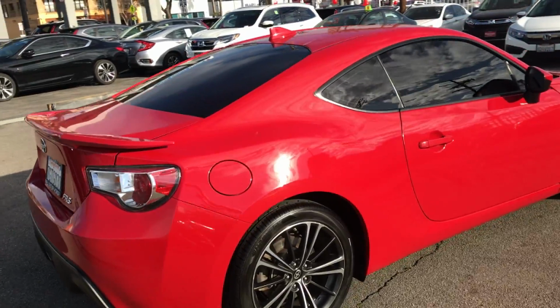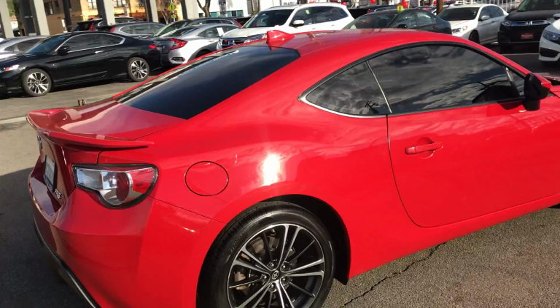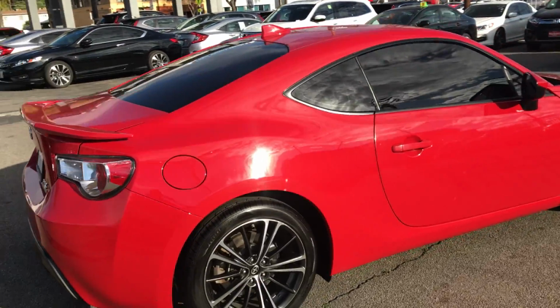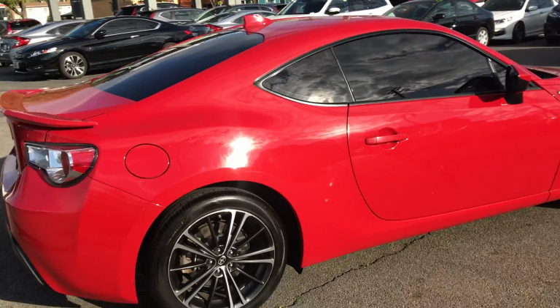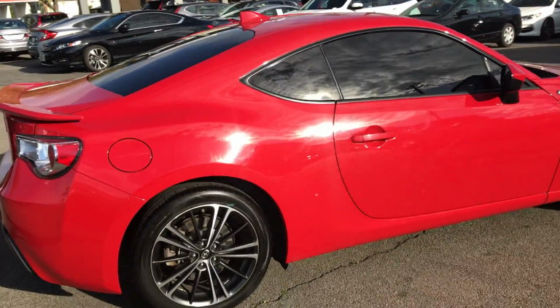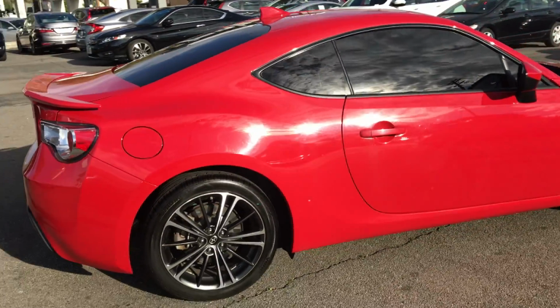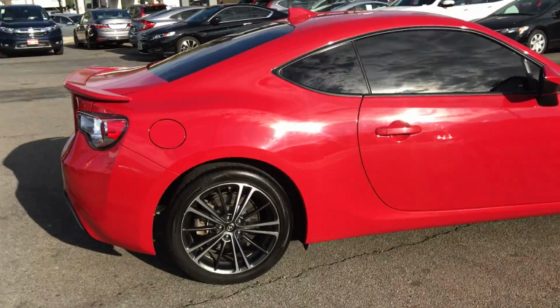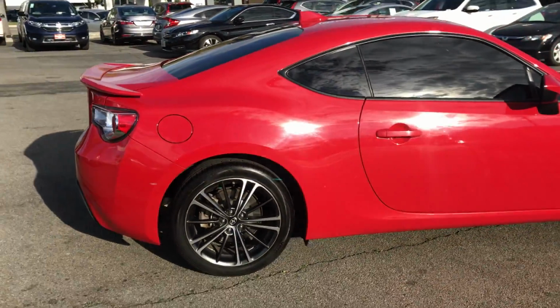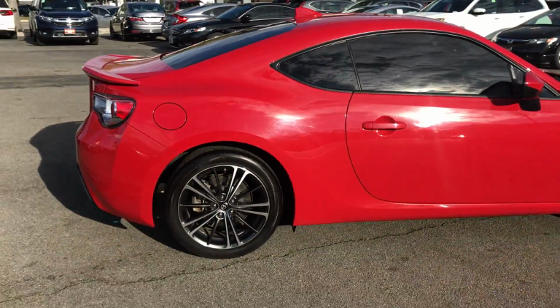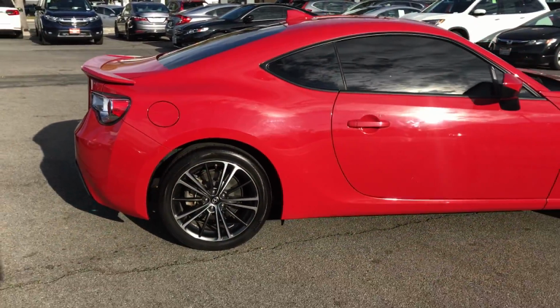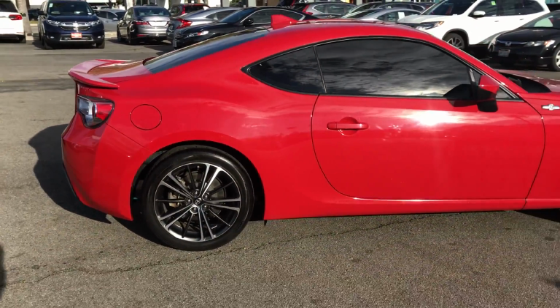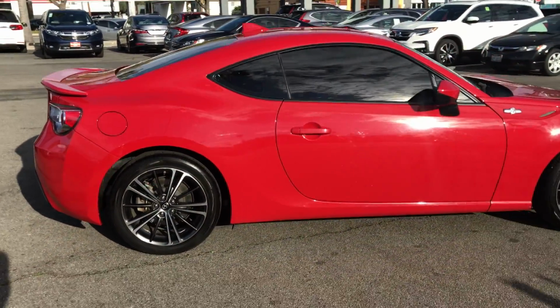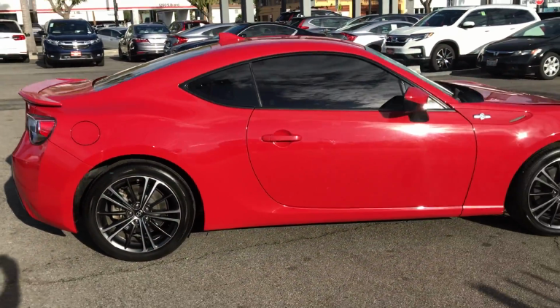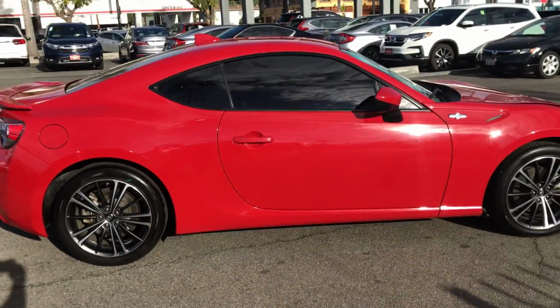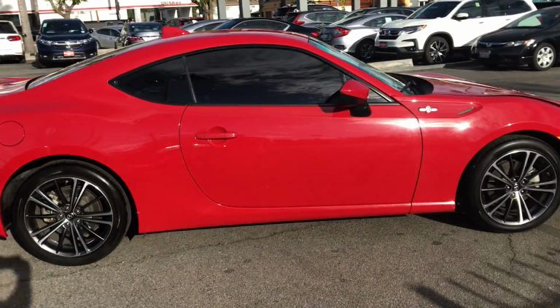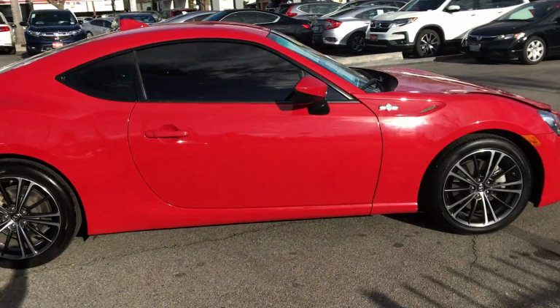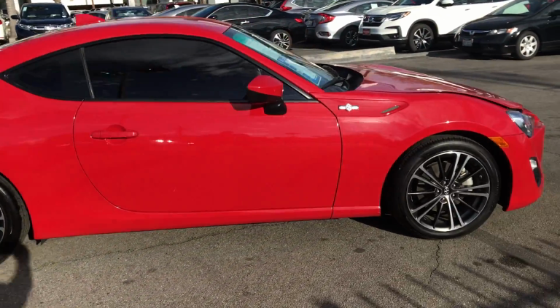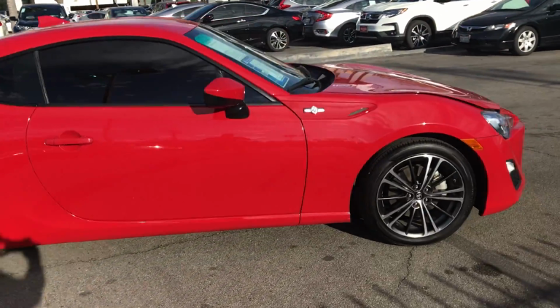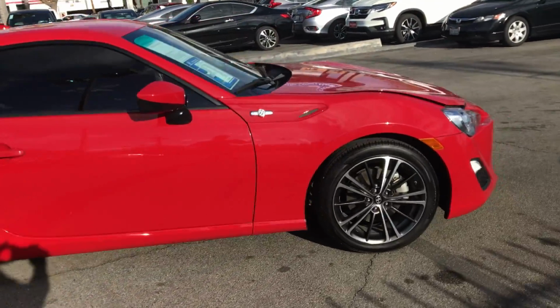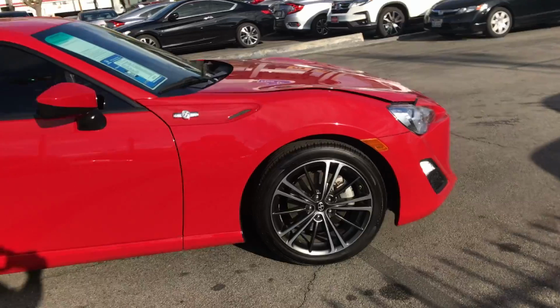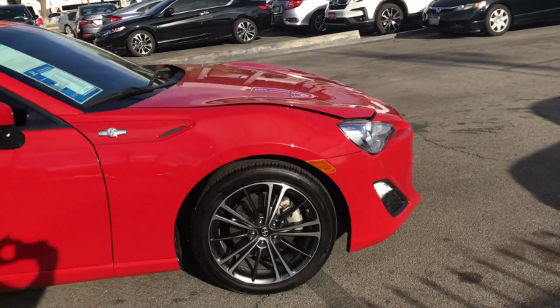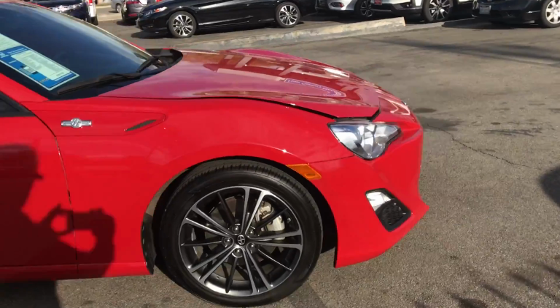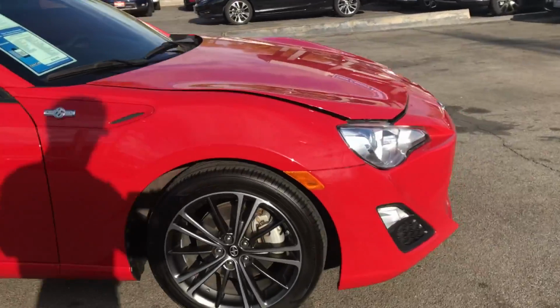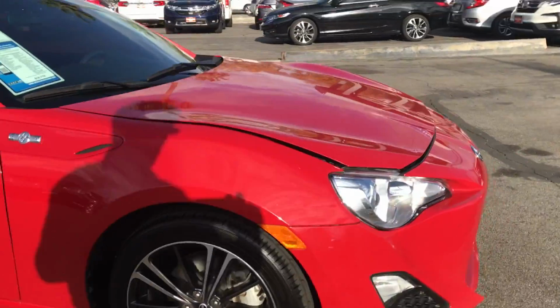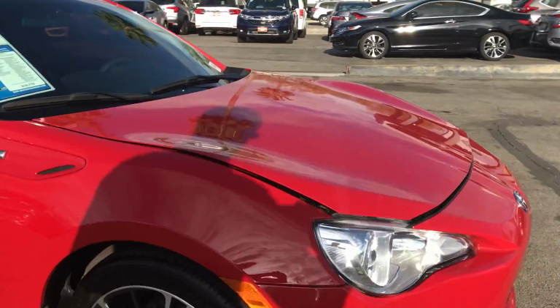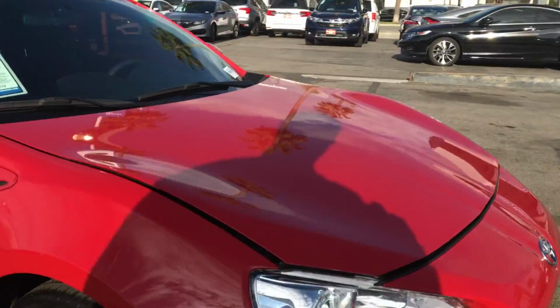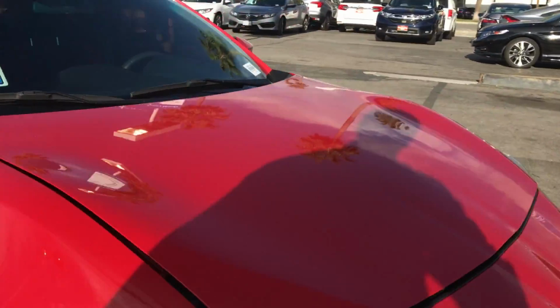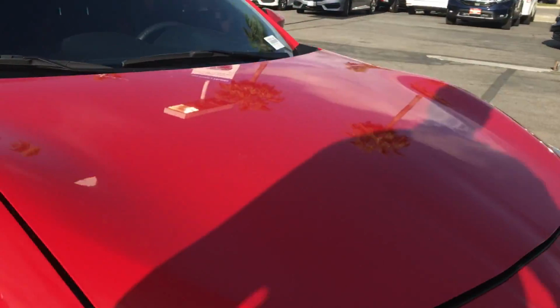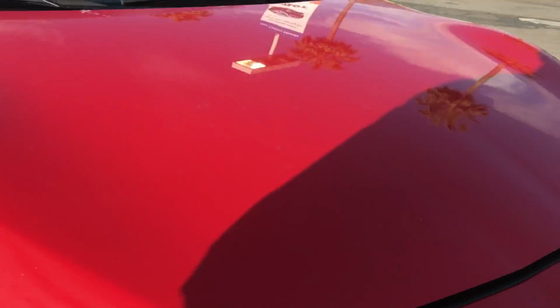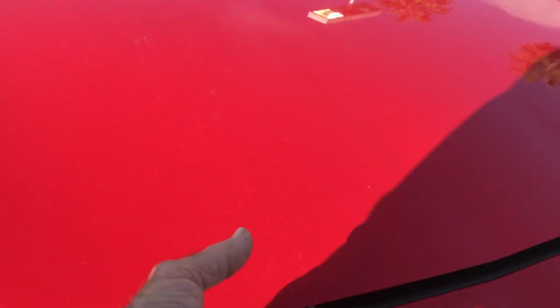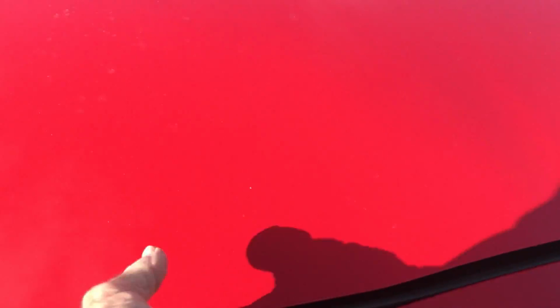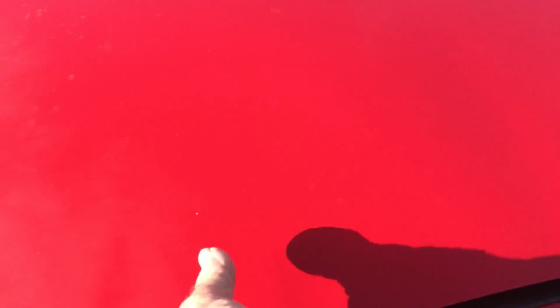This is a gorgeous little car, a lot of fun to drive — get on a windy road and have a lot of fun with it.